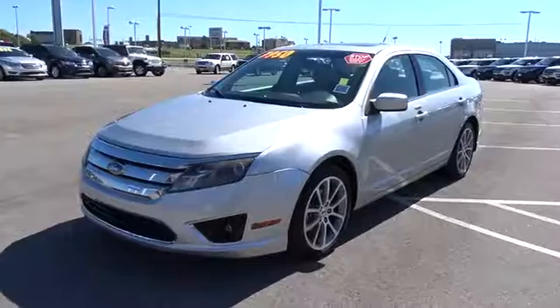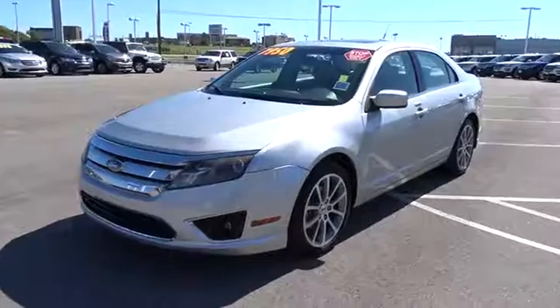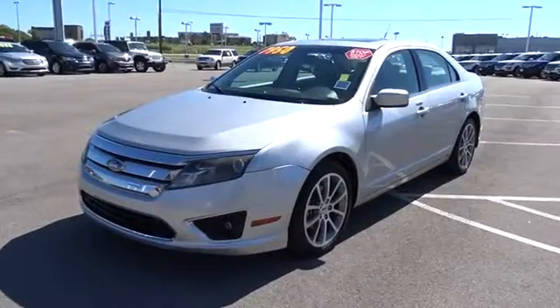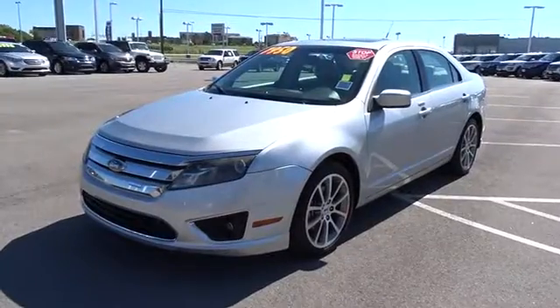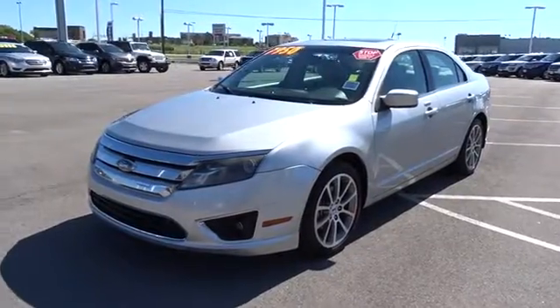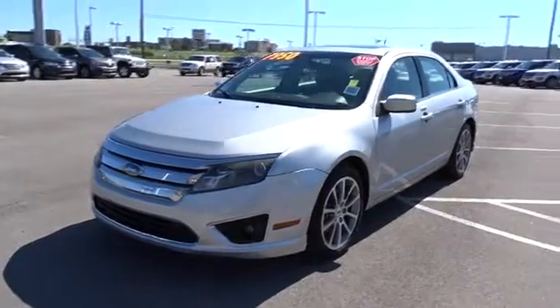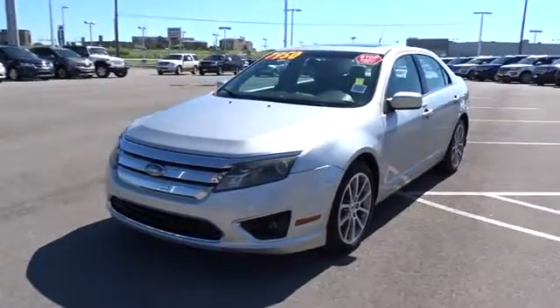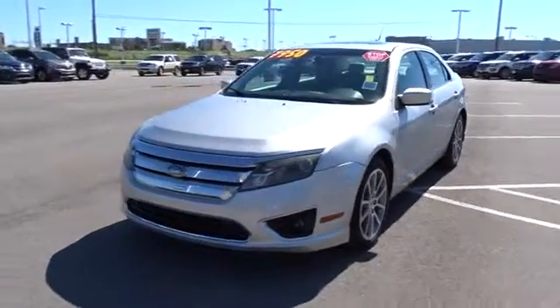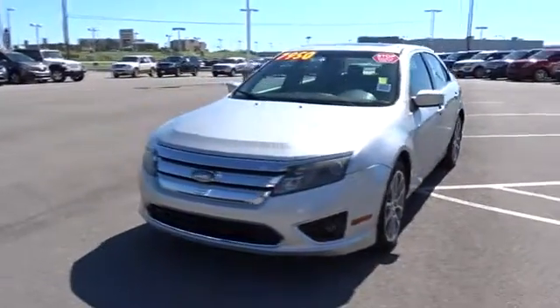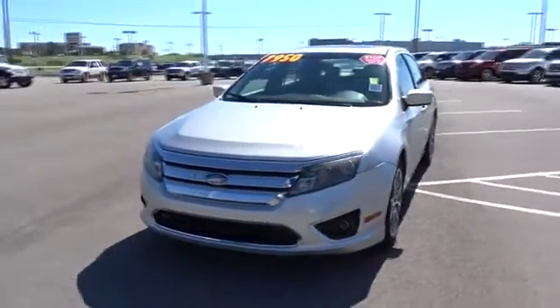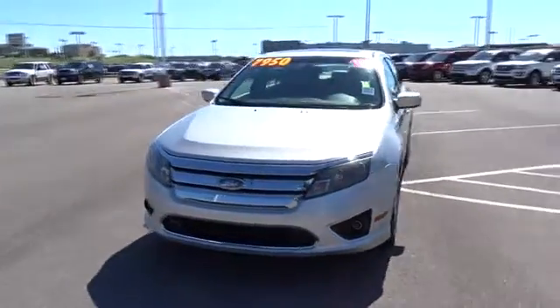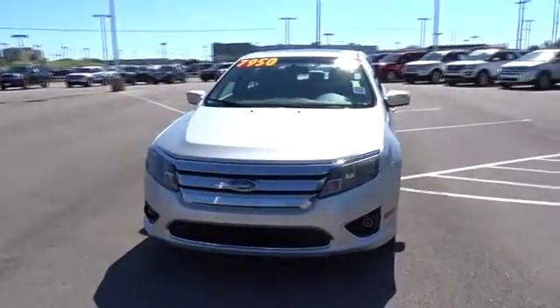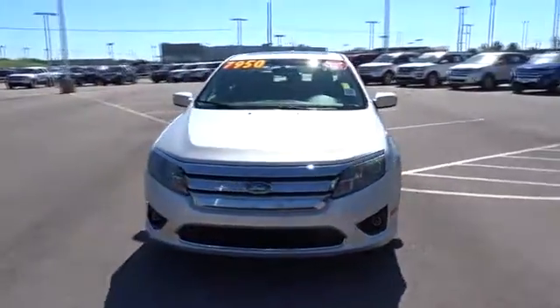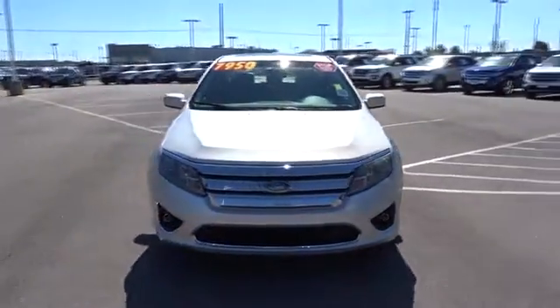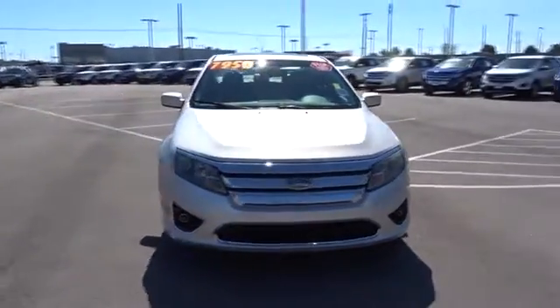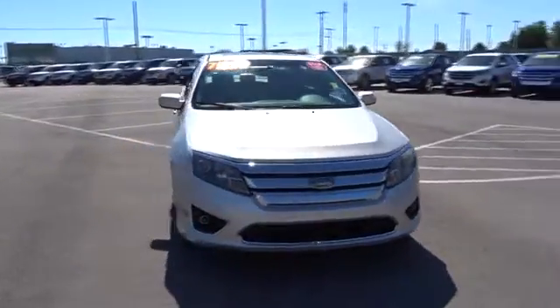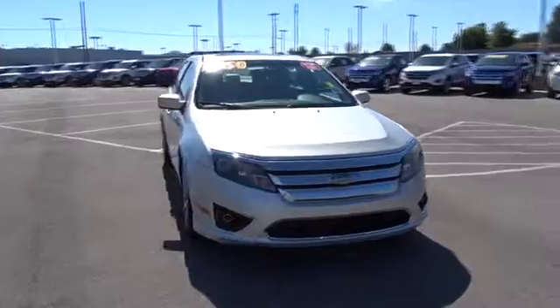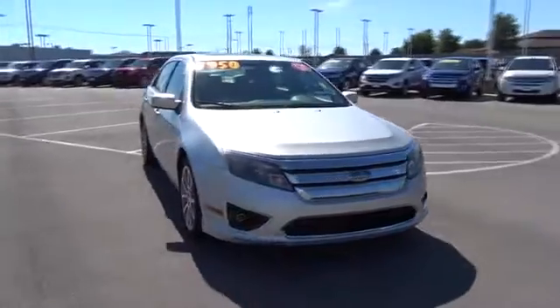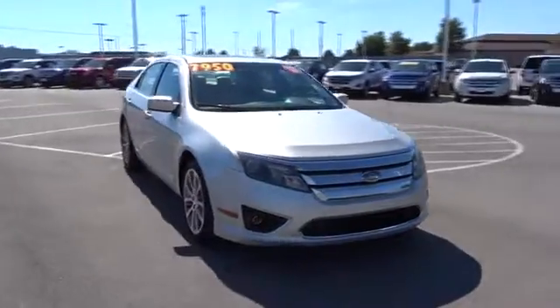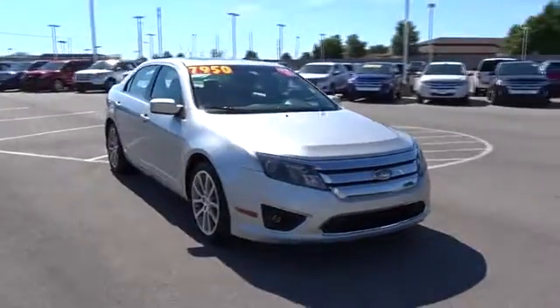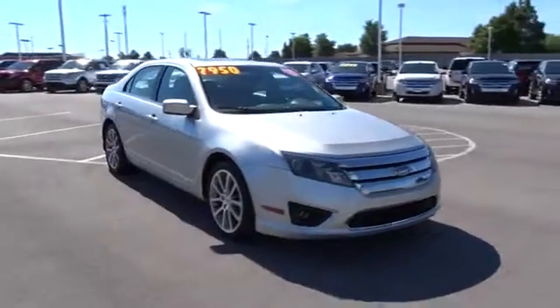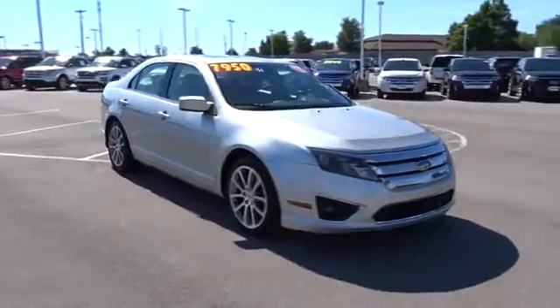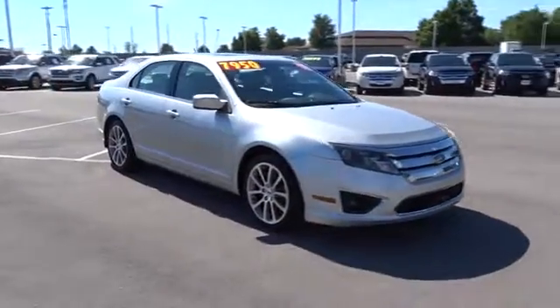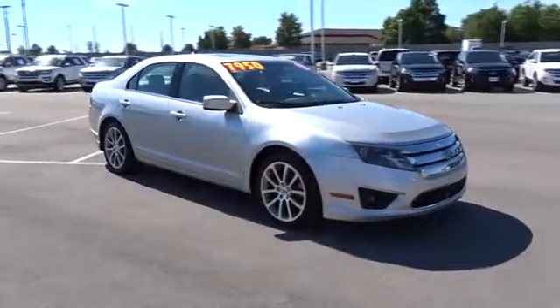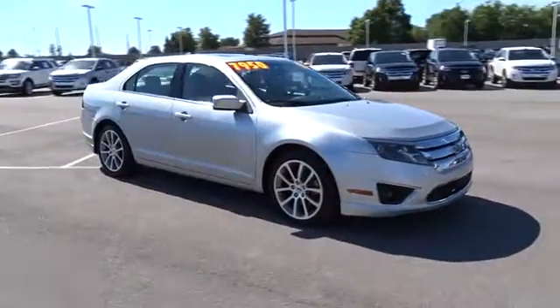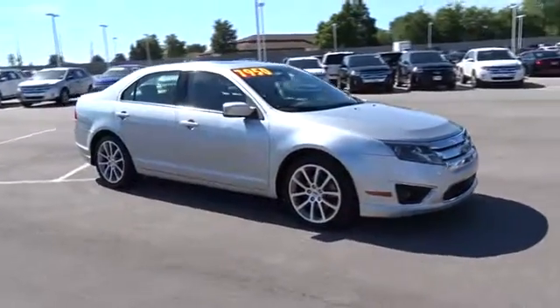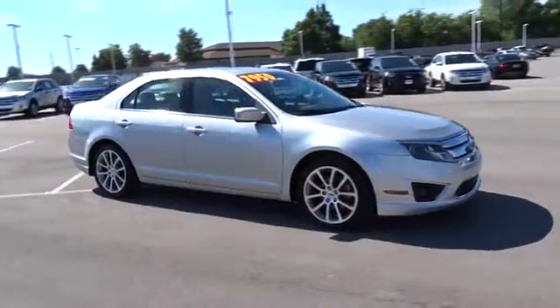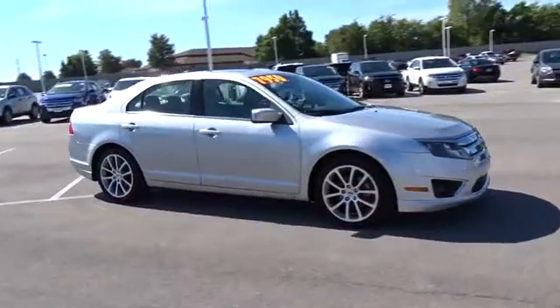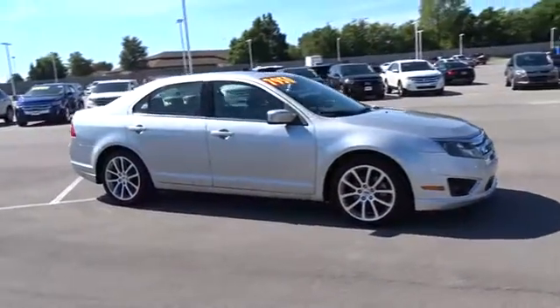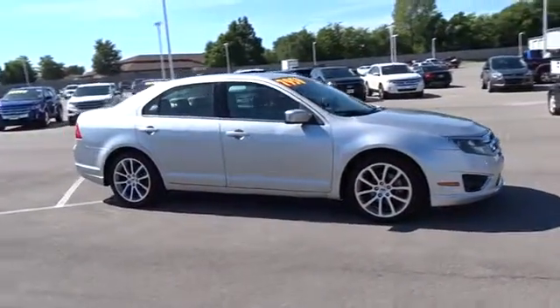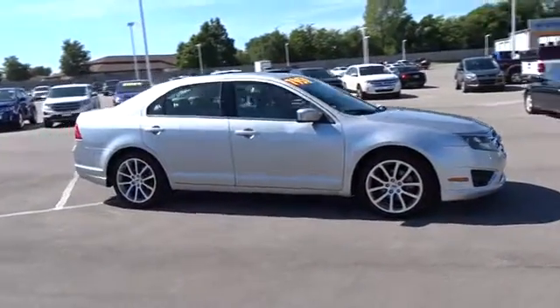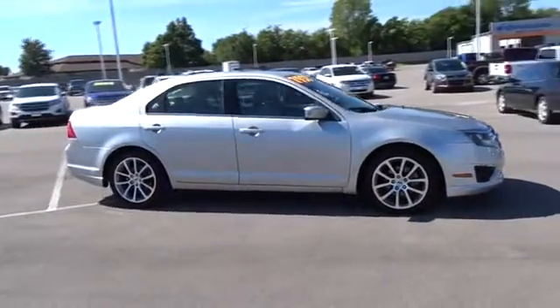The 2010 Ford Fusion. You can have both impressive power and great economy in a Fusion. This vehicle has less than 145,000 miles.